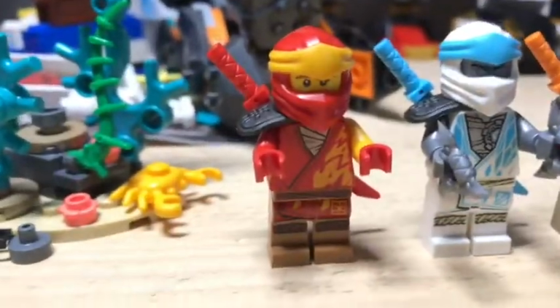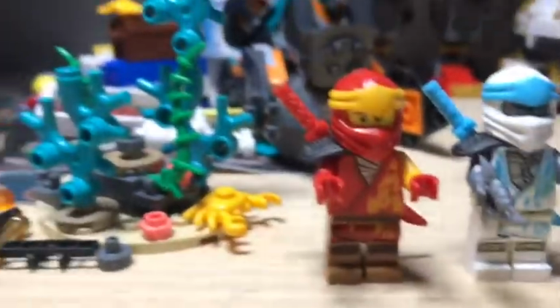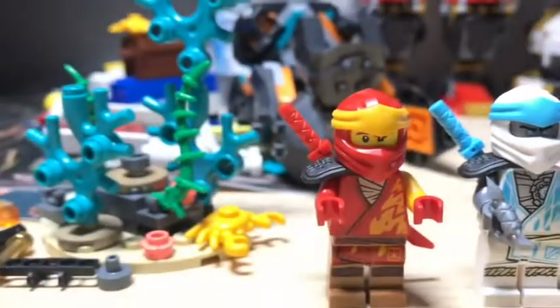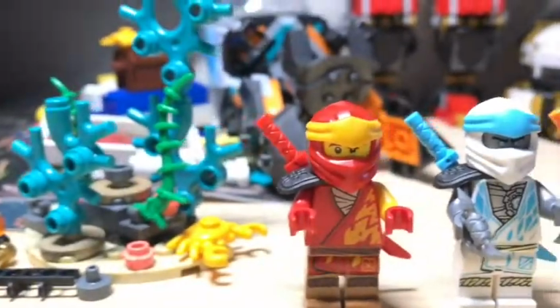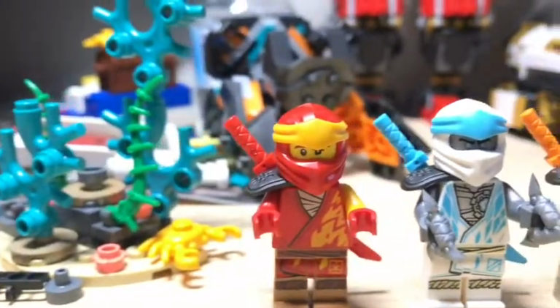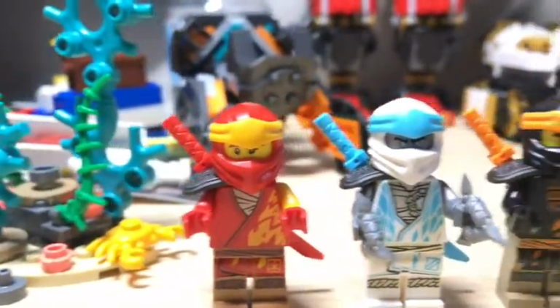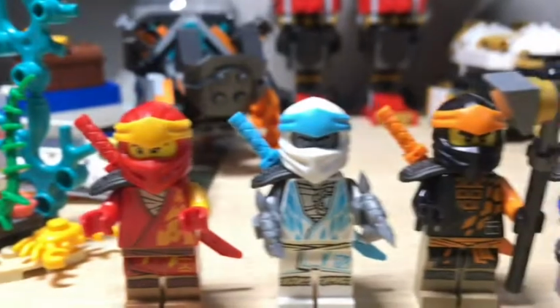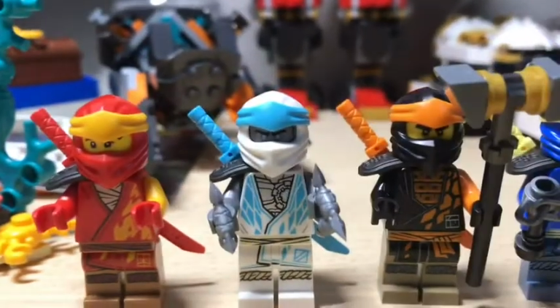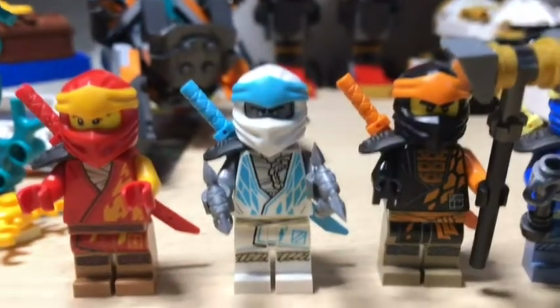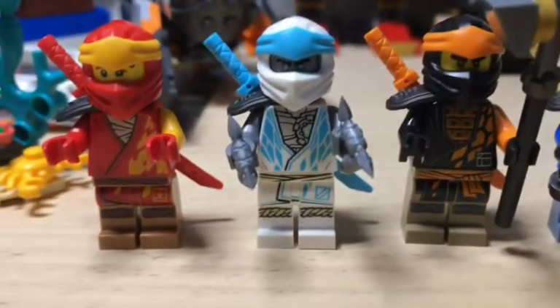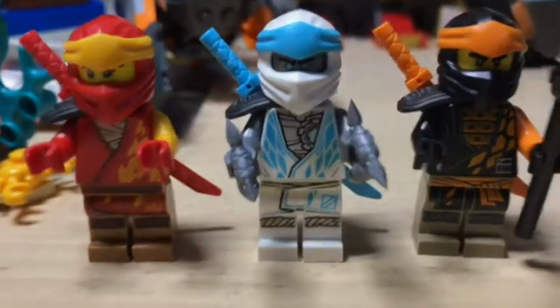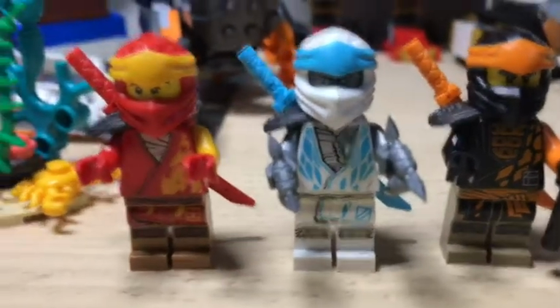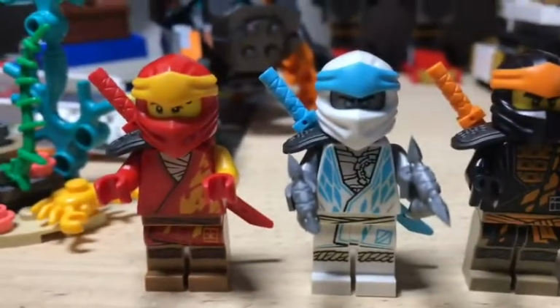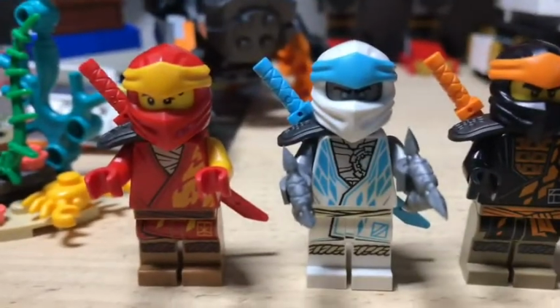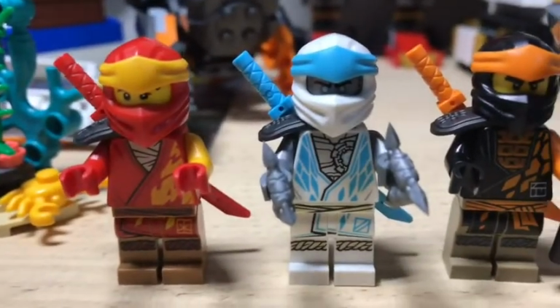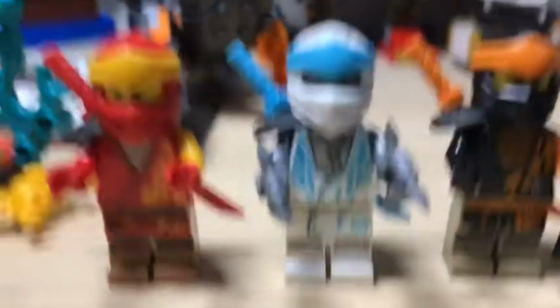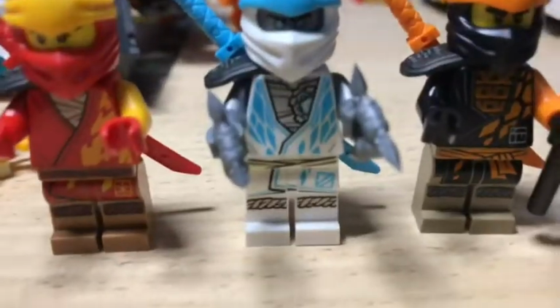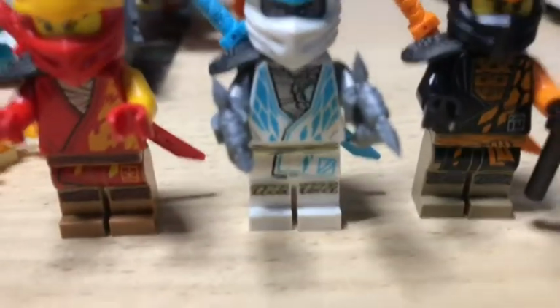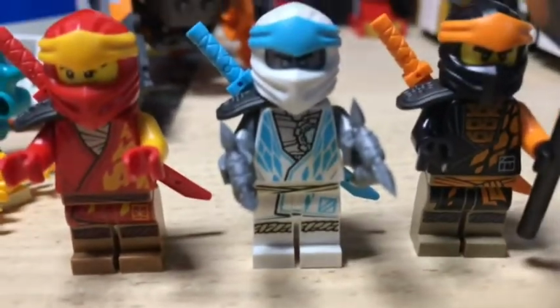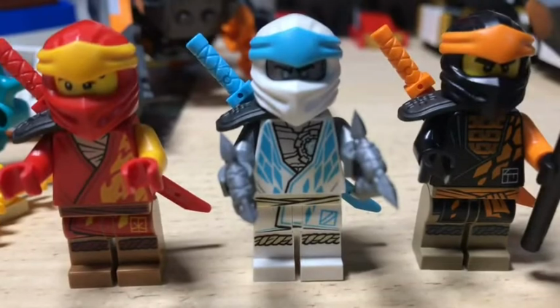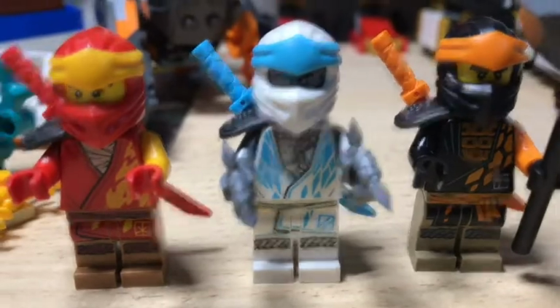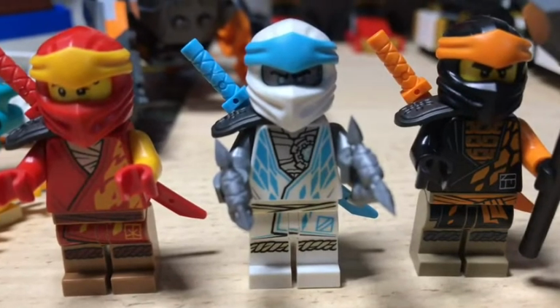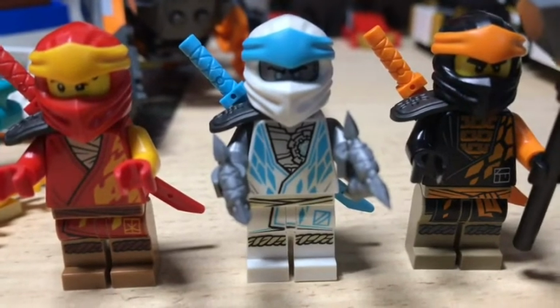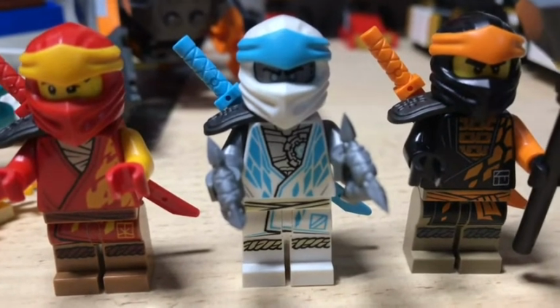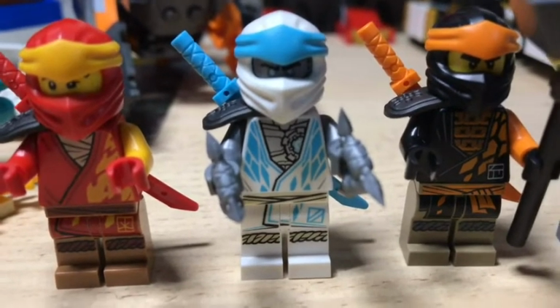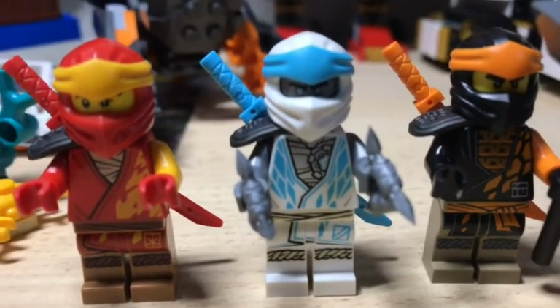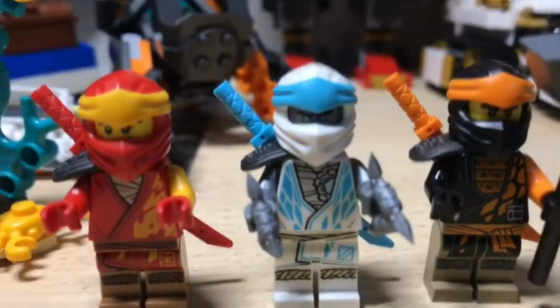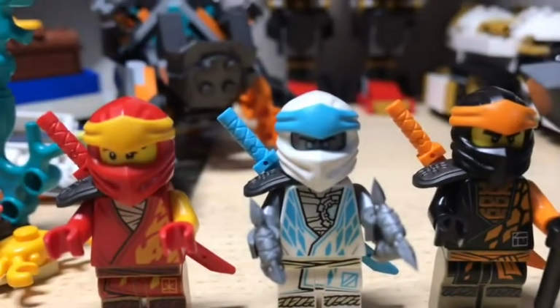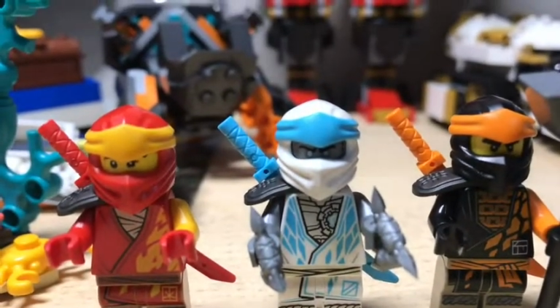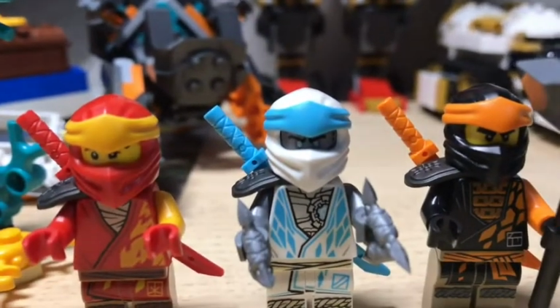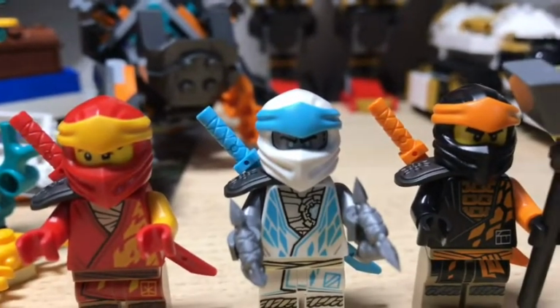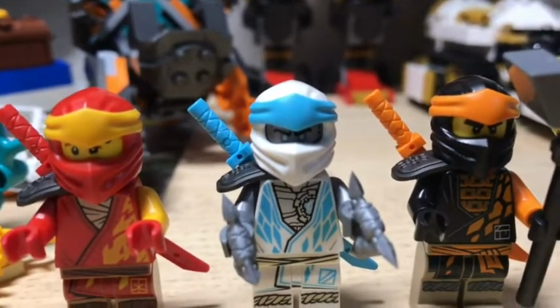They have a nice headband and there's two faces. Moving to Zane with the shurikens and a blue sword. You can kind of see inside he has his nindroid heart, and he has no backside, just a circle.